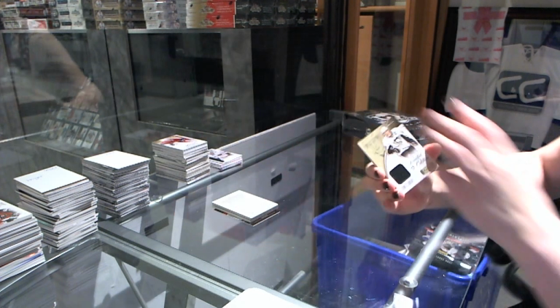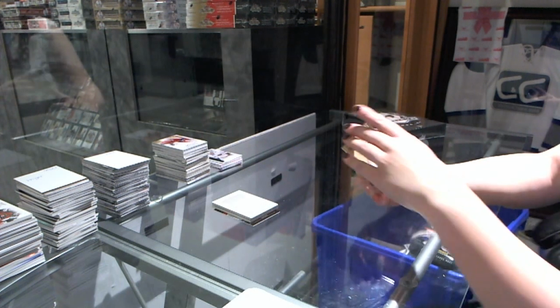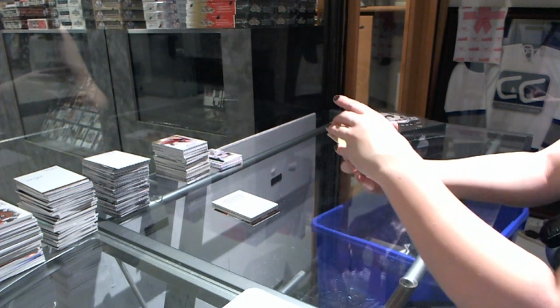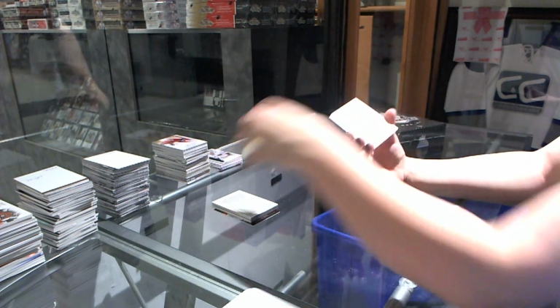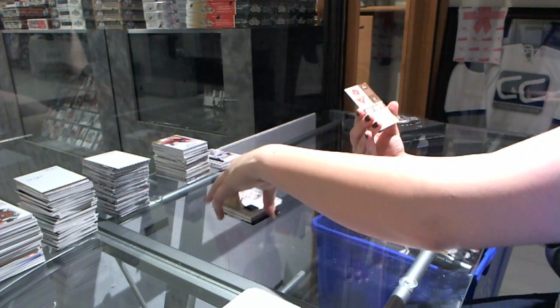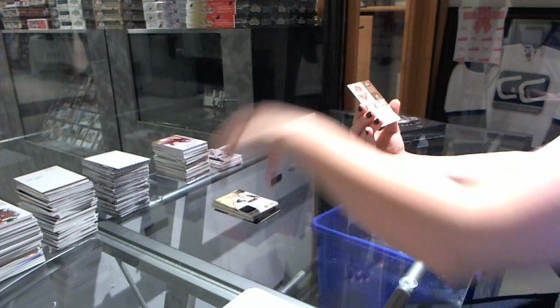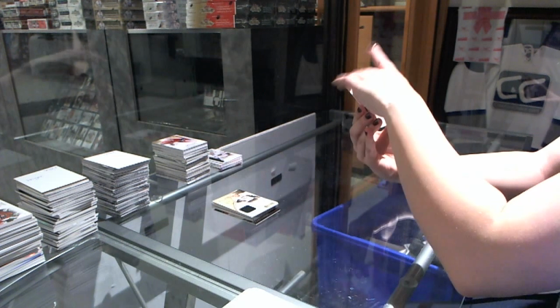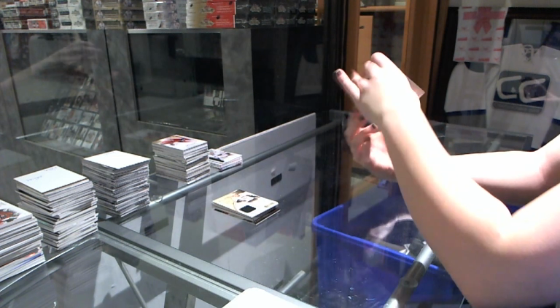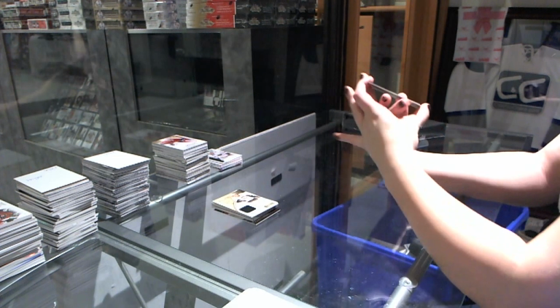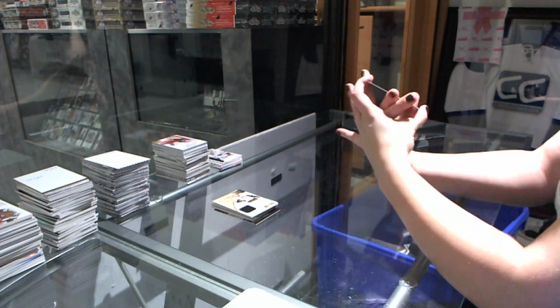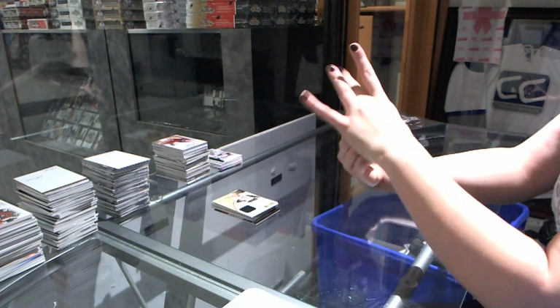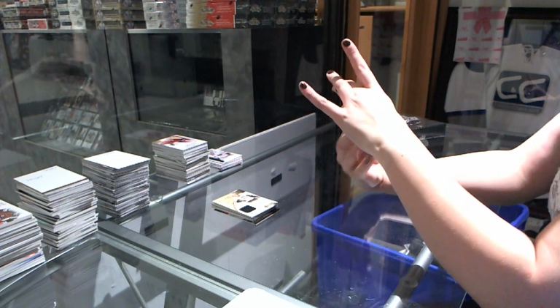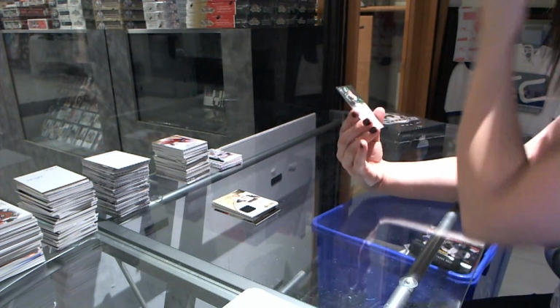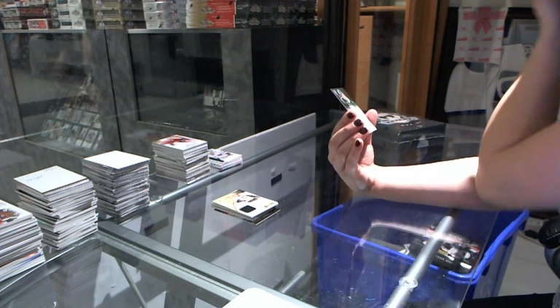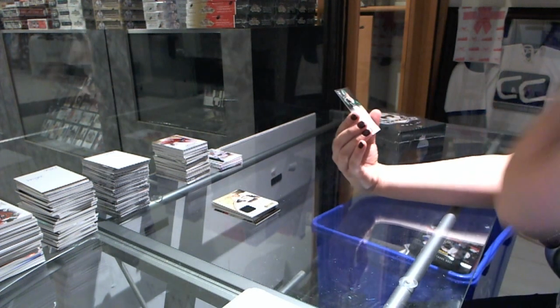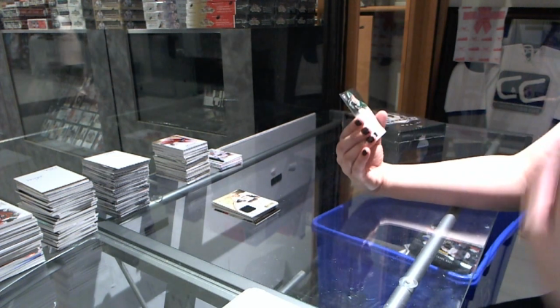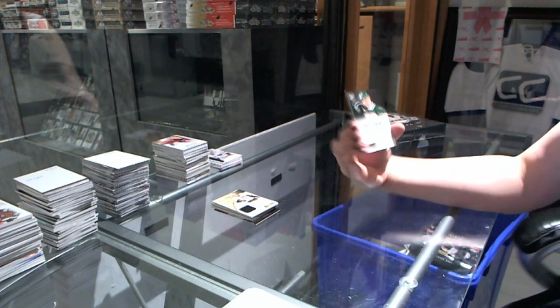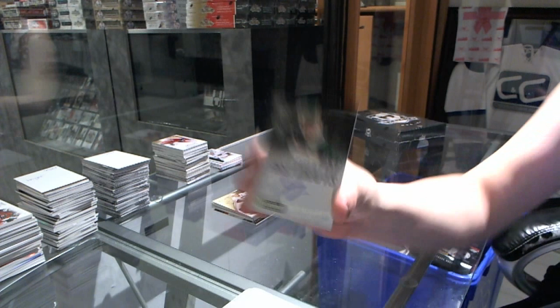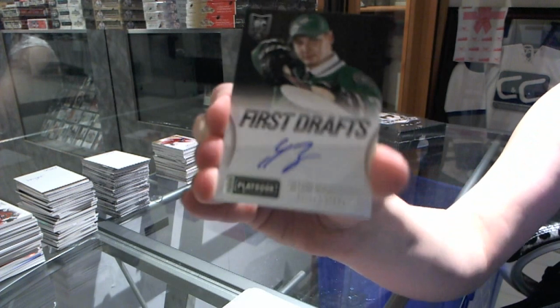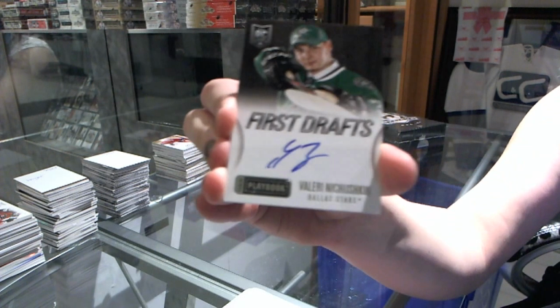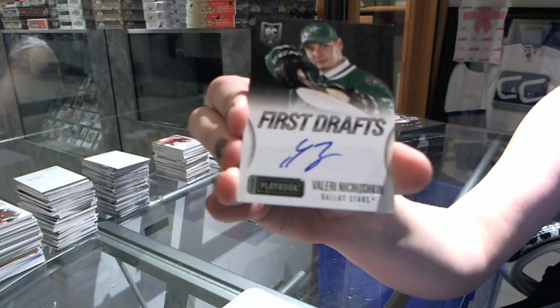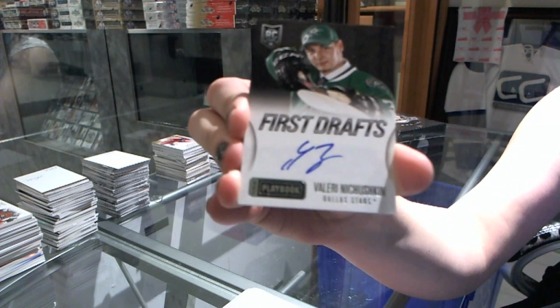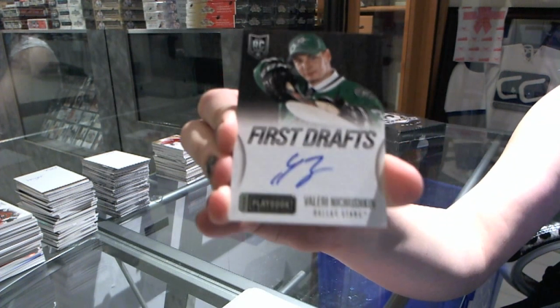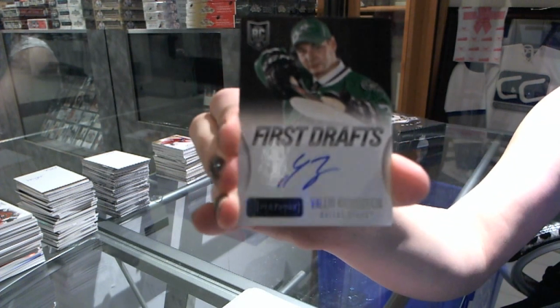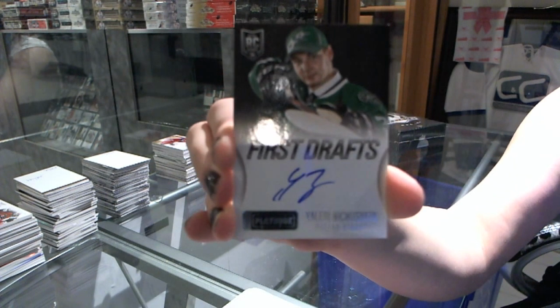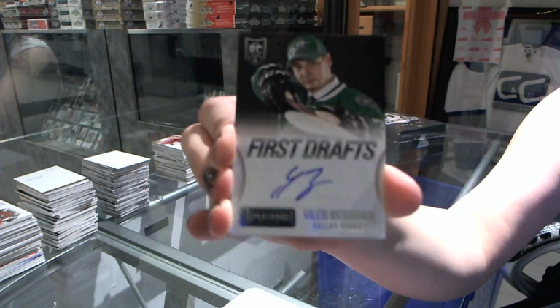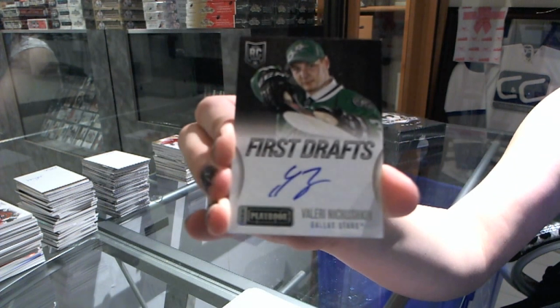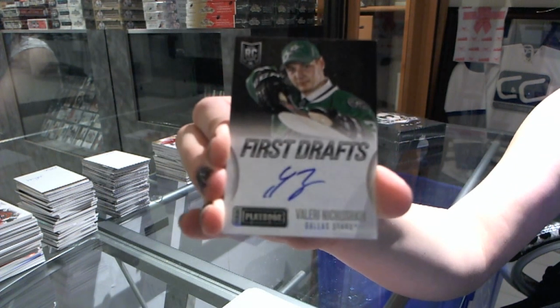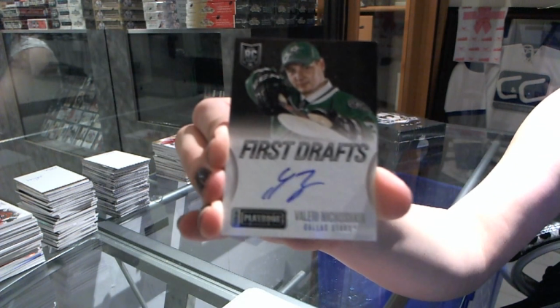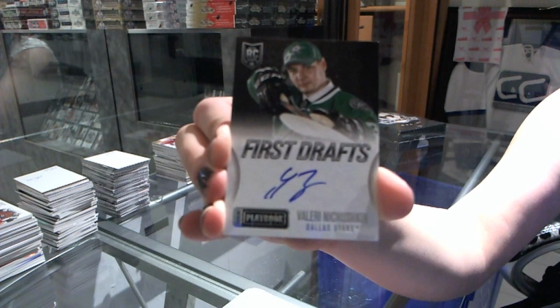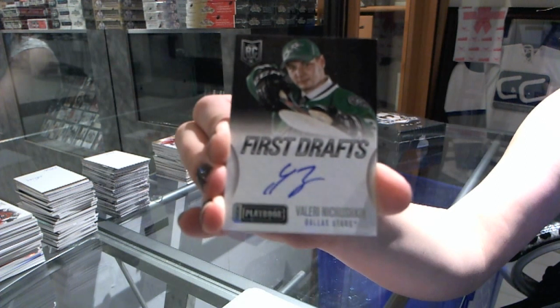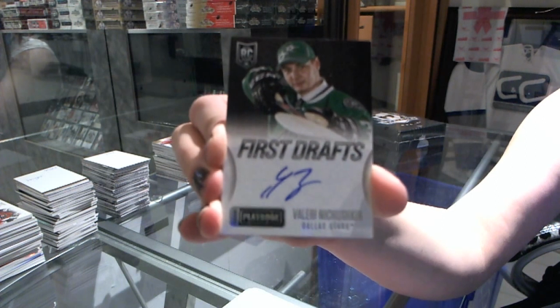Fill the micro for Ashley. And we have a First Draft Autograph for the Dallas Stars — Valery Nichushkin. Valery Nichushkin Autograph.